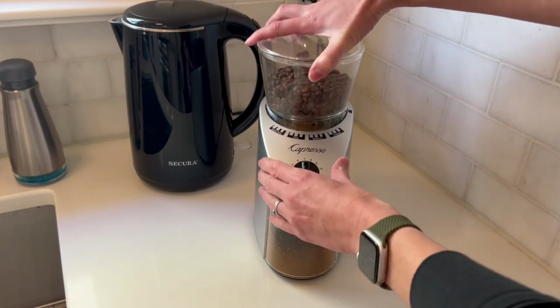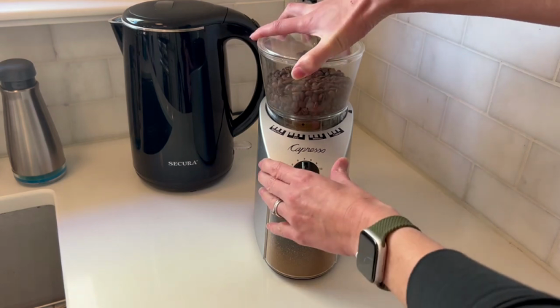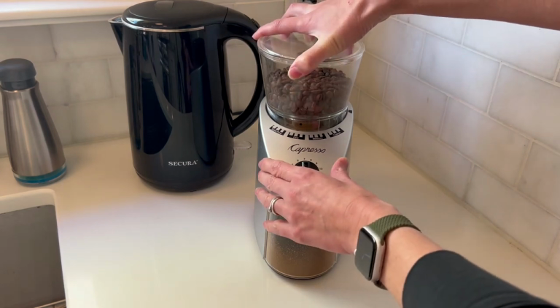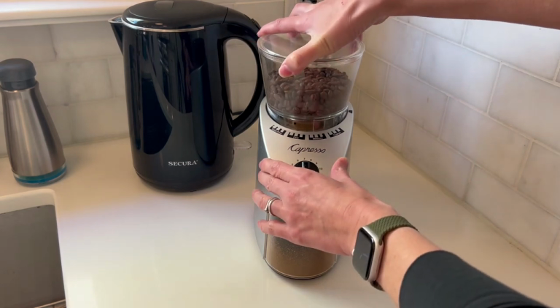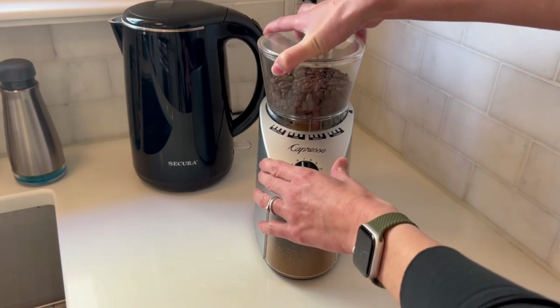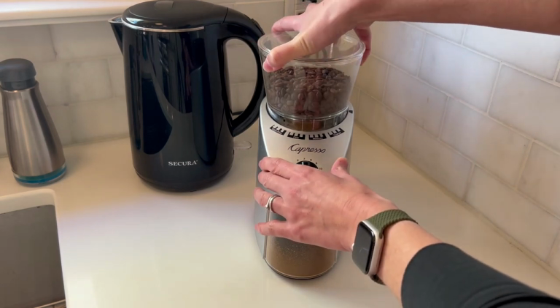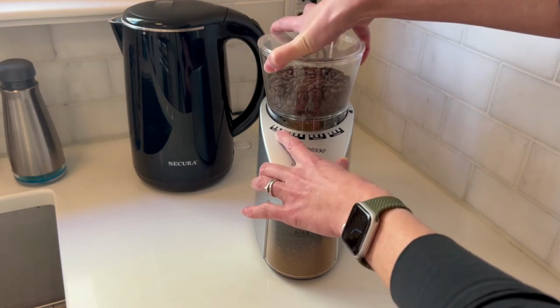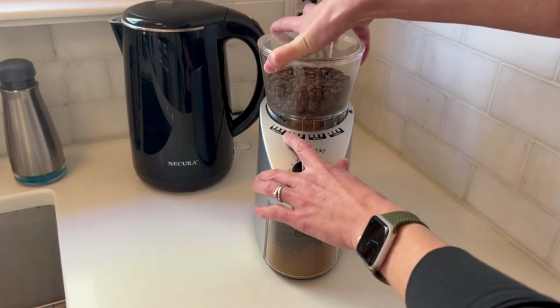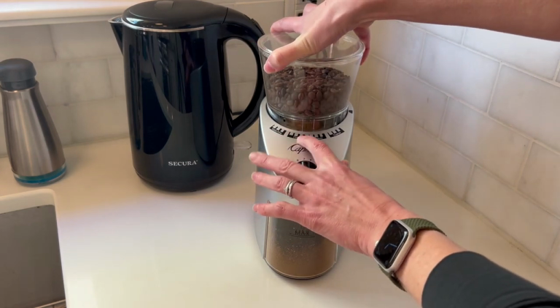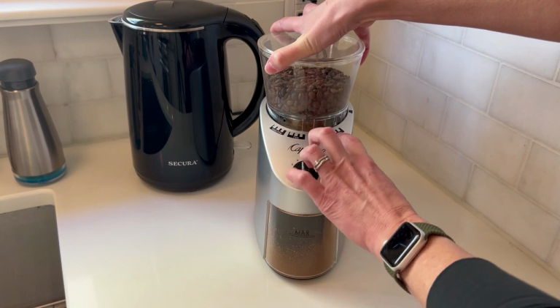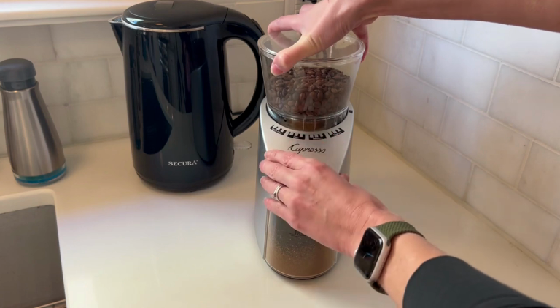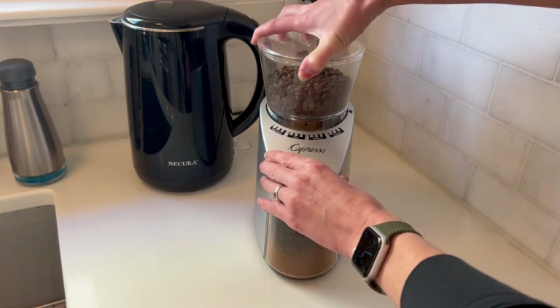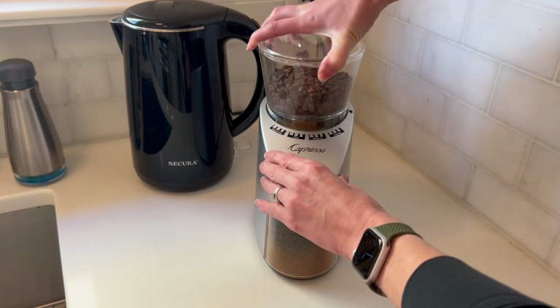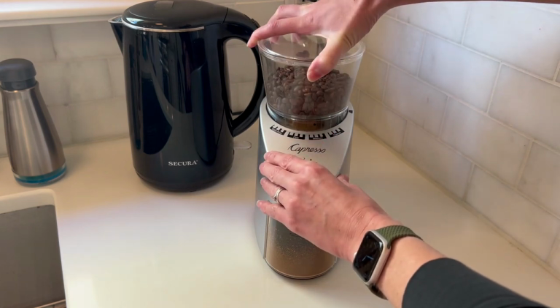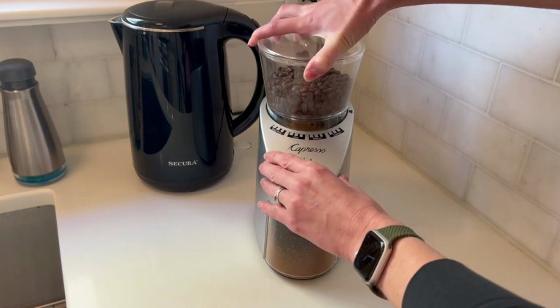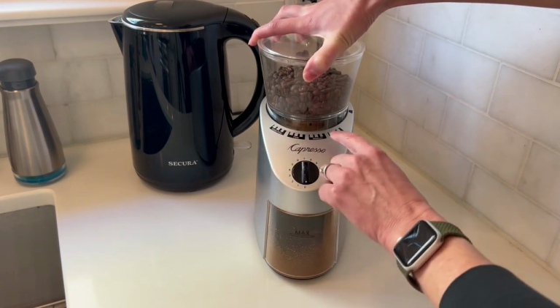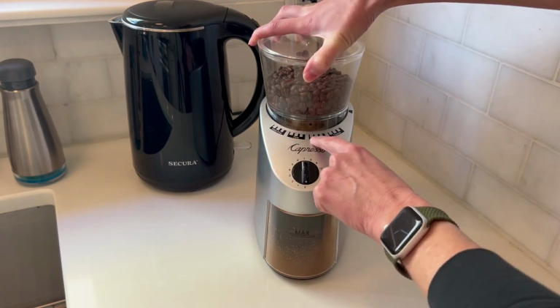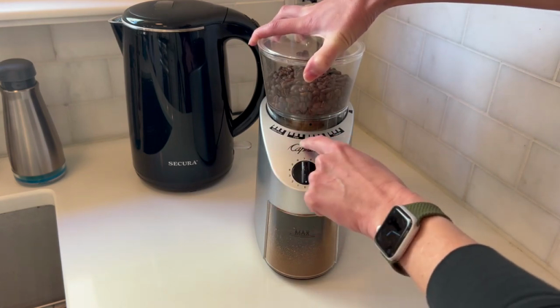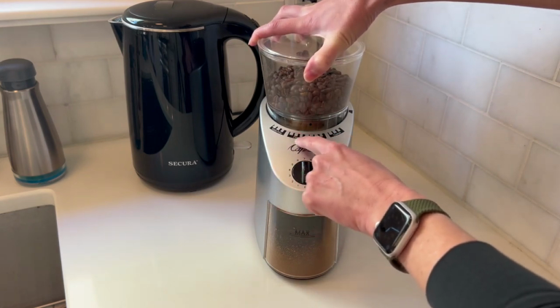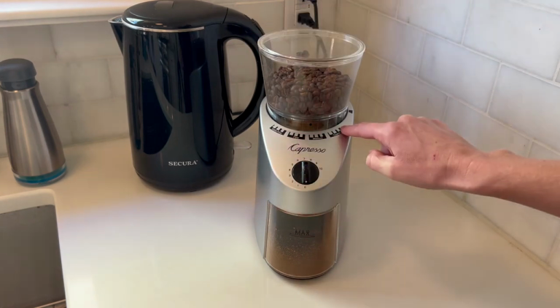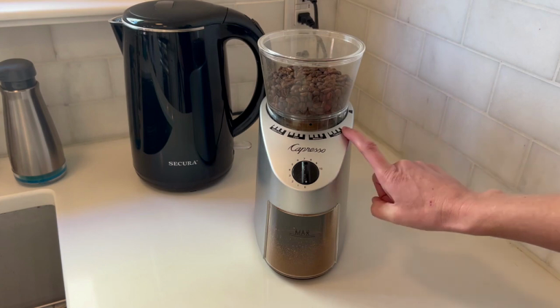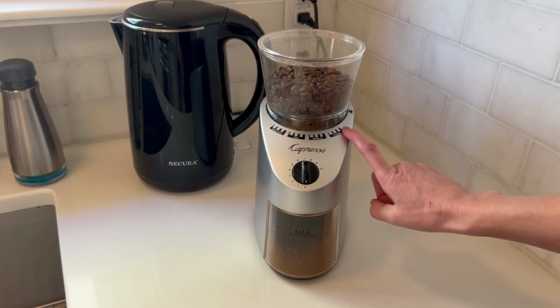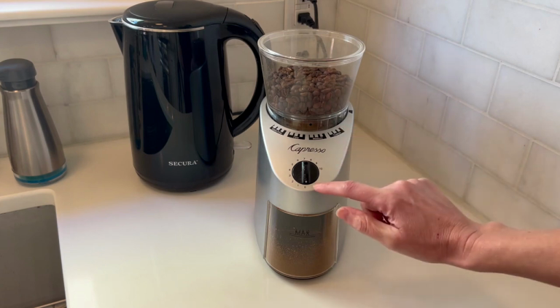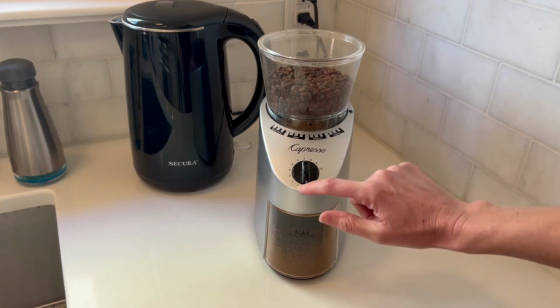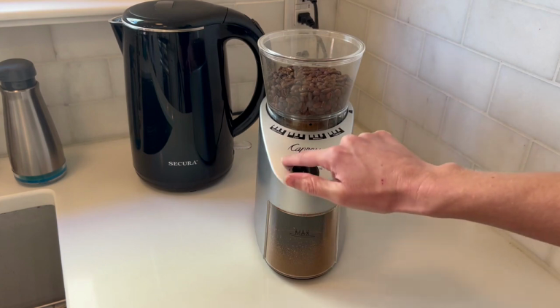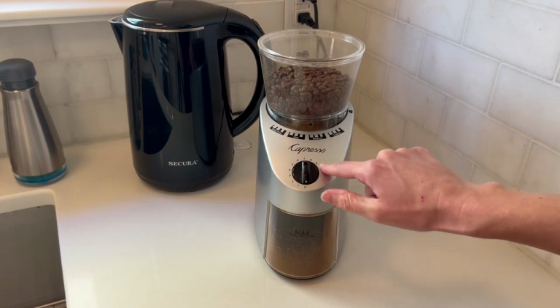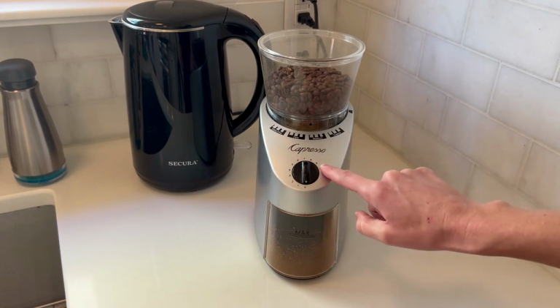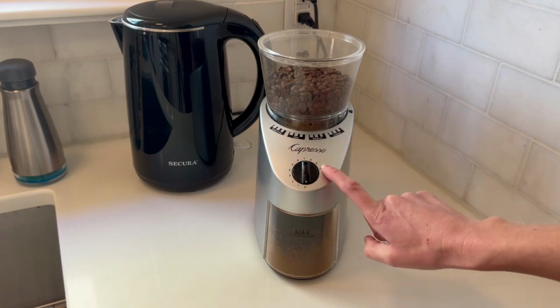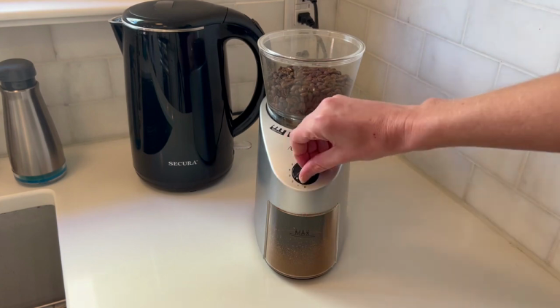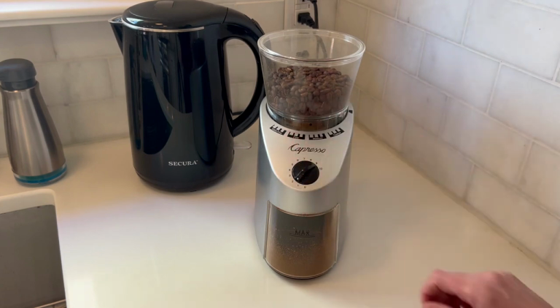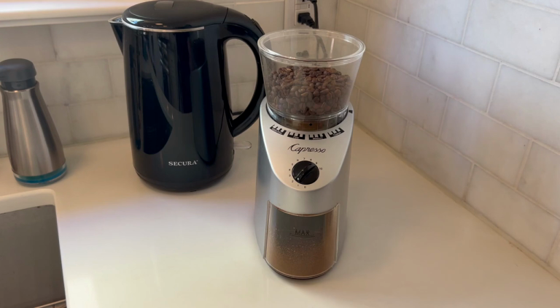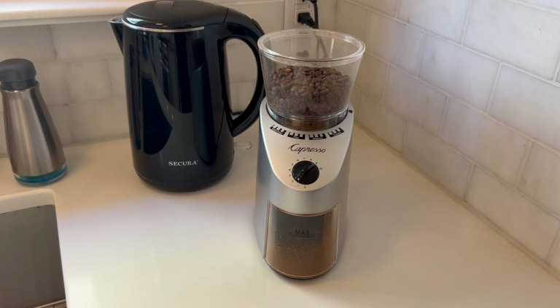At the top you can twist this to choose your grind from fine to coarse. You can switch it around very easily and choose what you want to do.